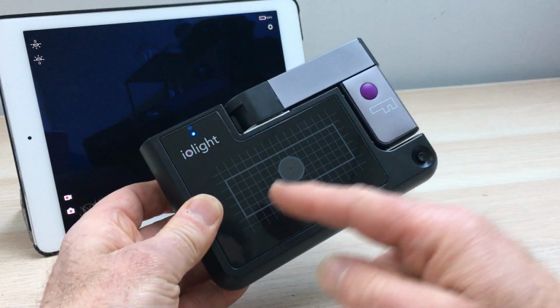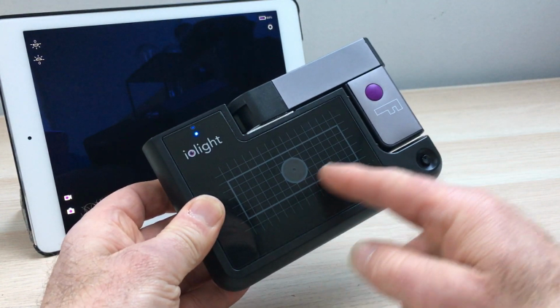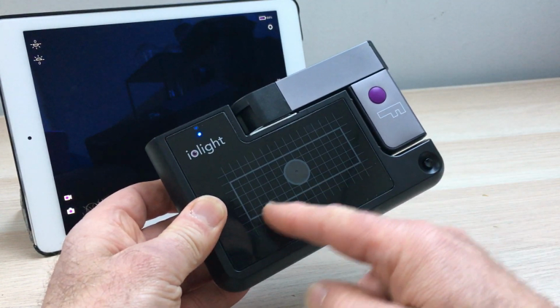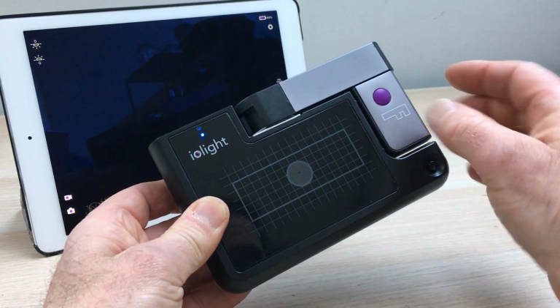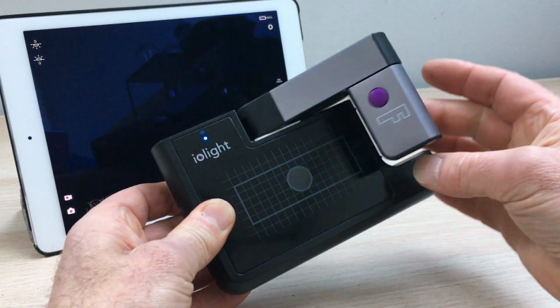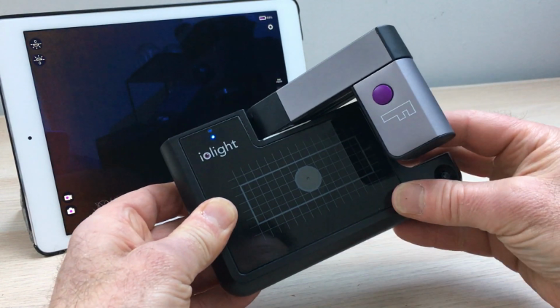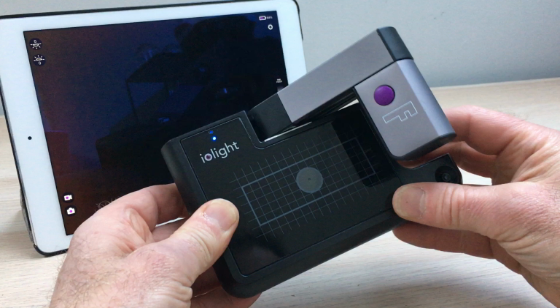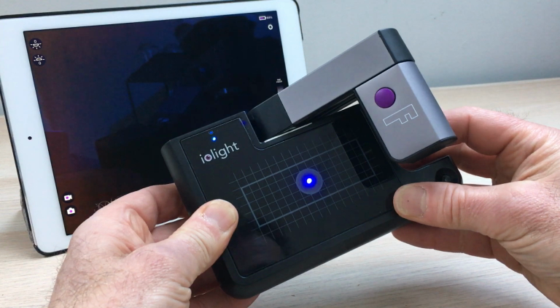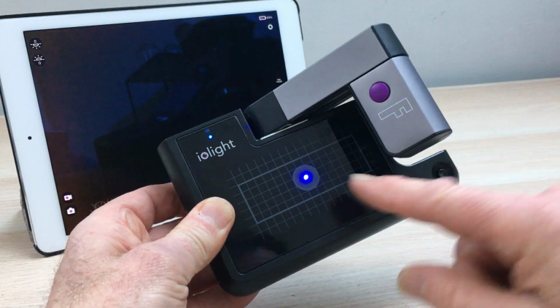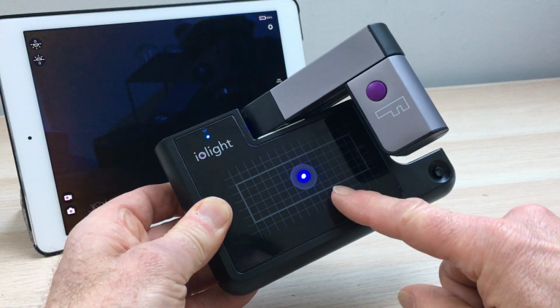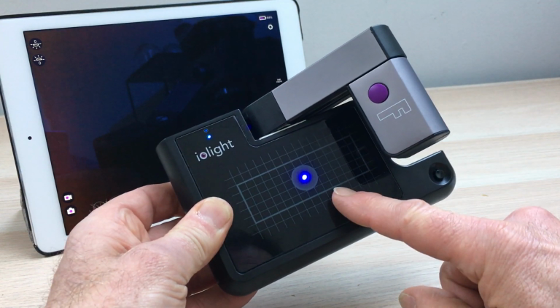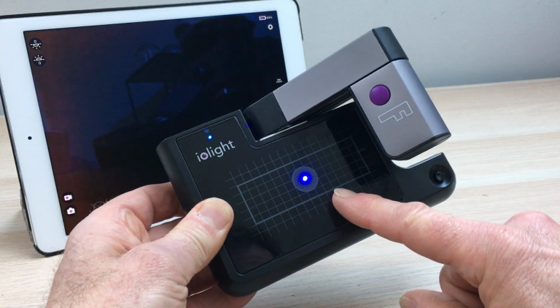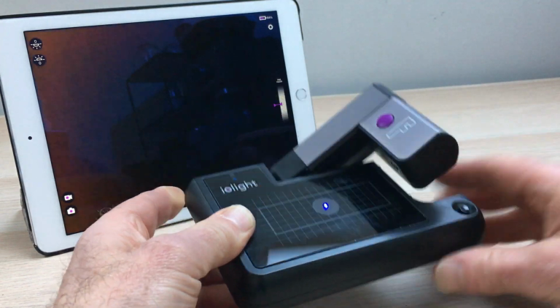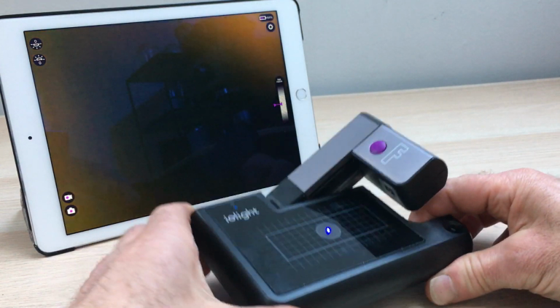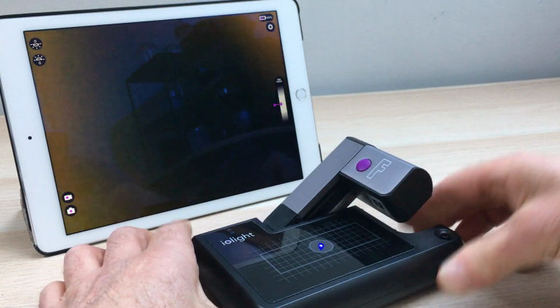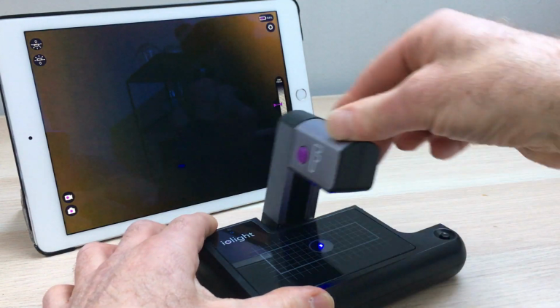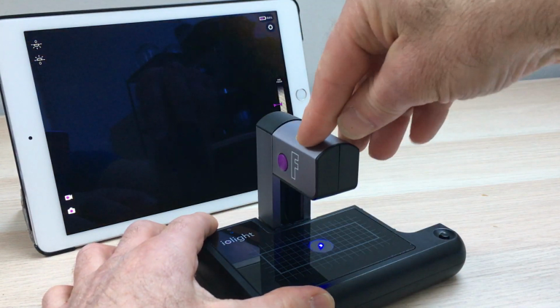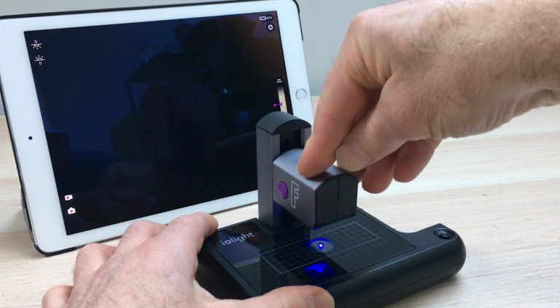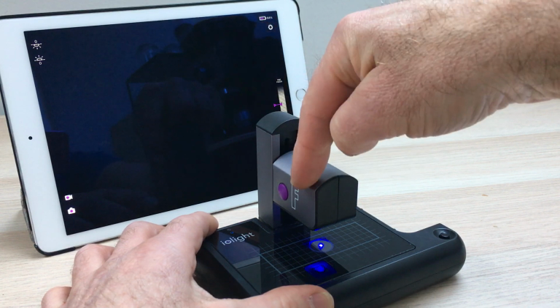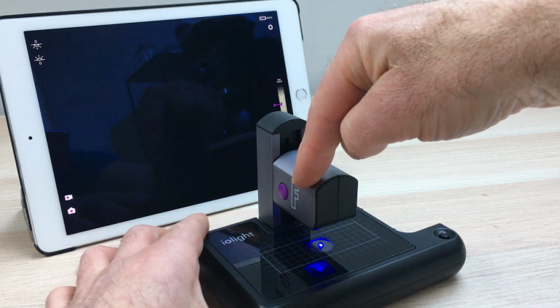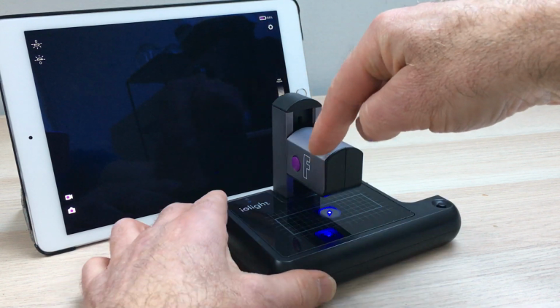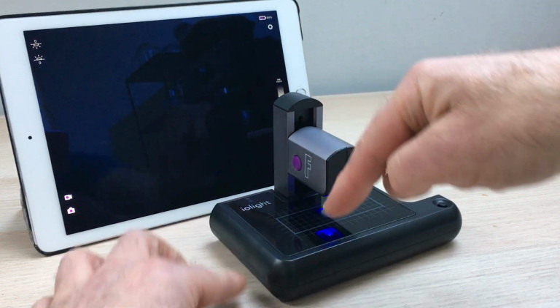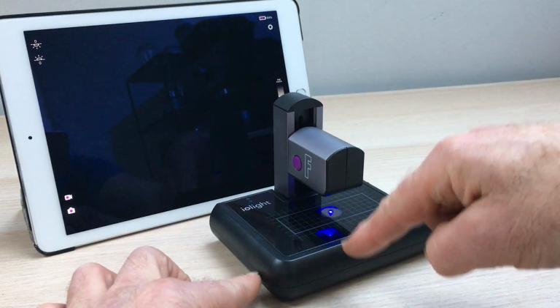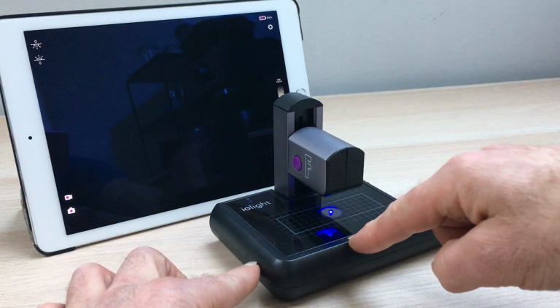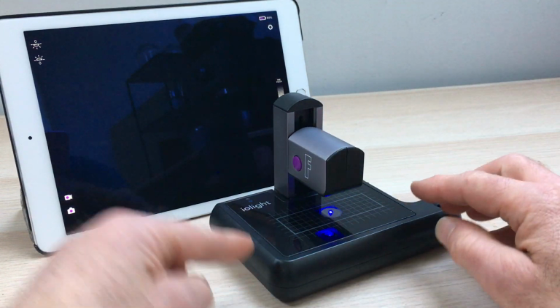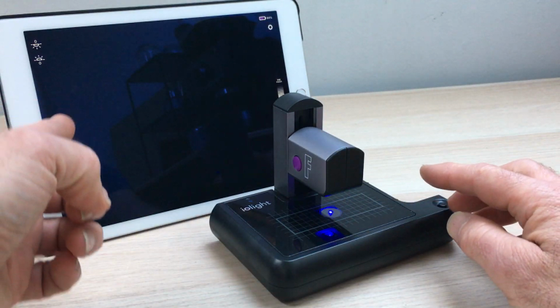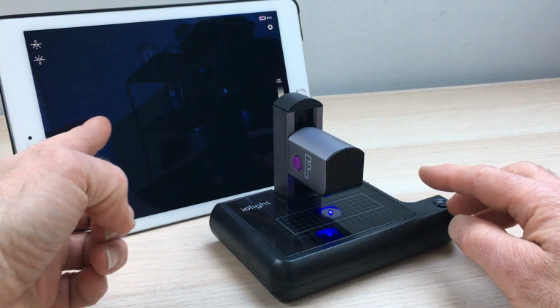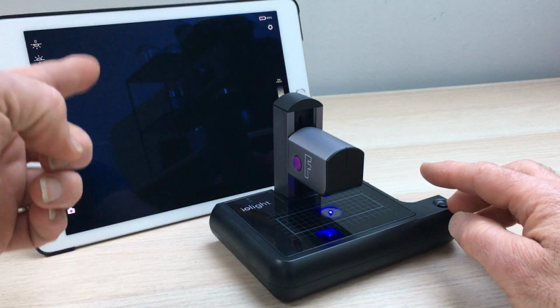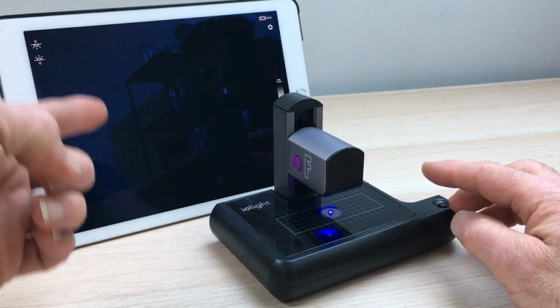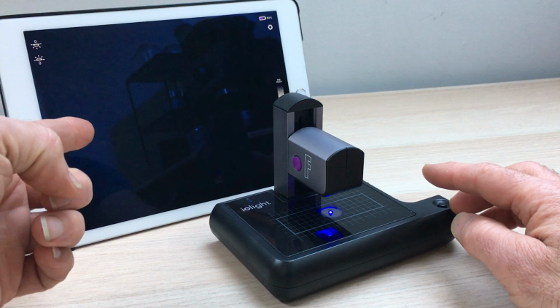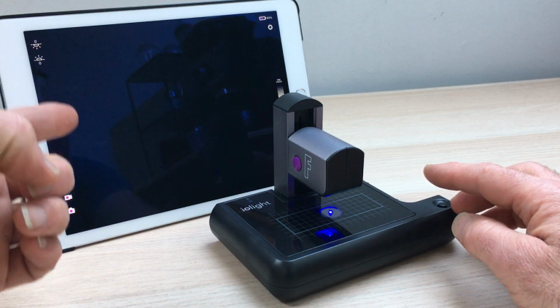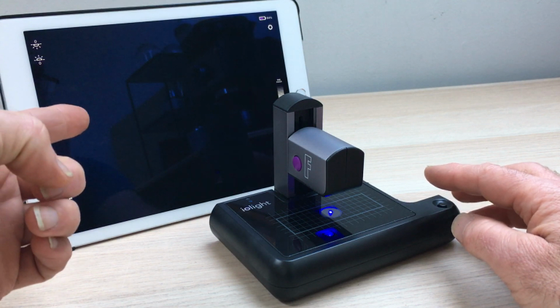The sample goes on the glass stage here and is illuminated with a blue illuminator from below. The camera in the top of the microscope takes images of the sample and transmits them directly to a smartphone, tablet, or computer.